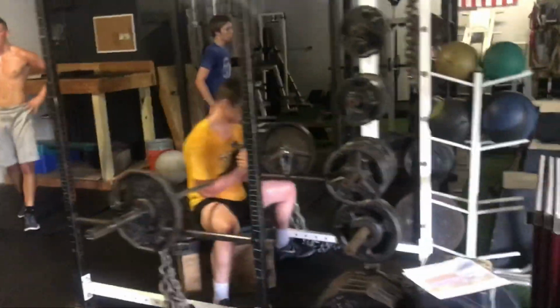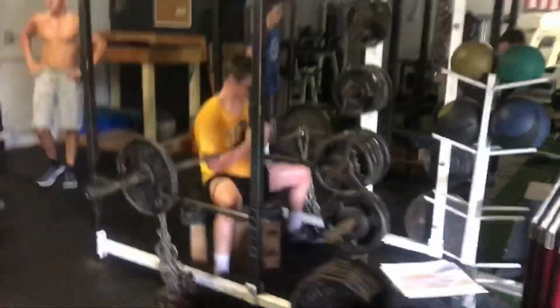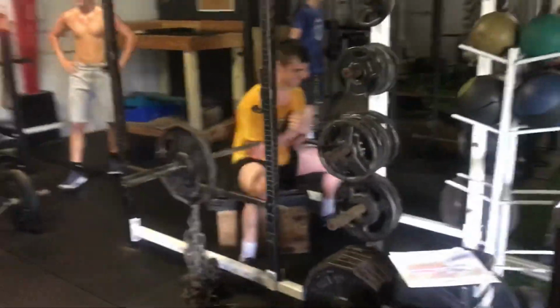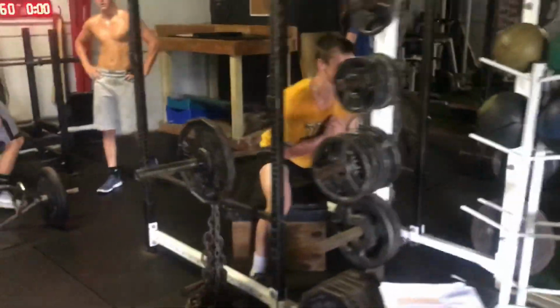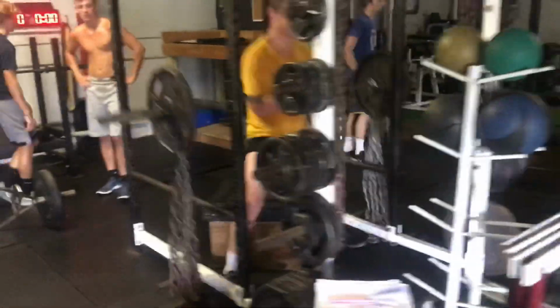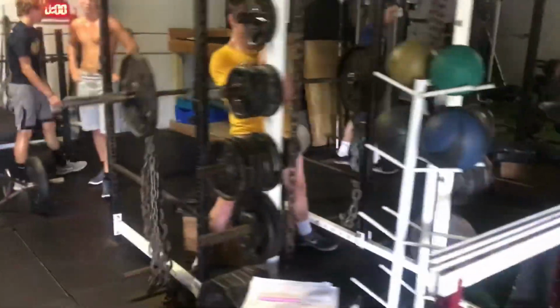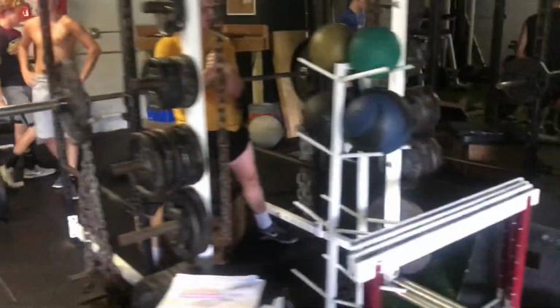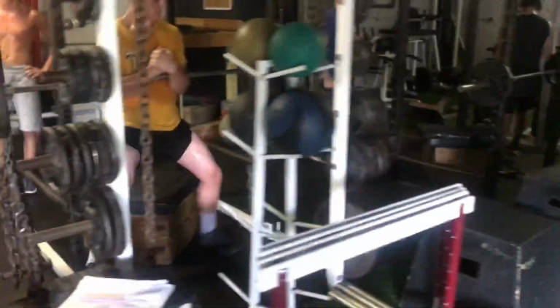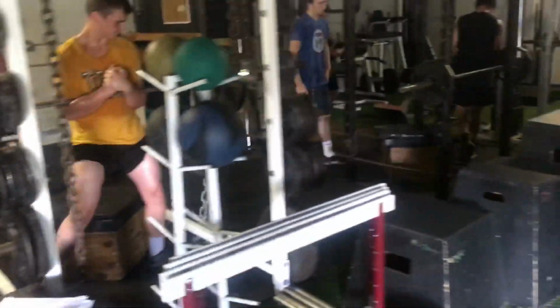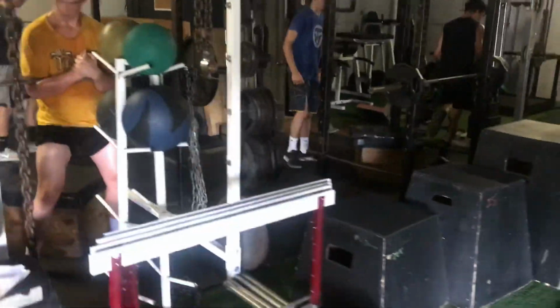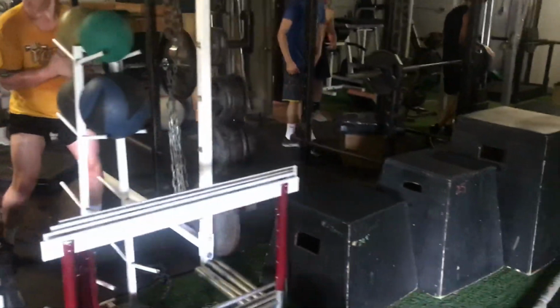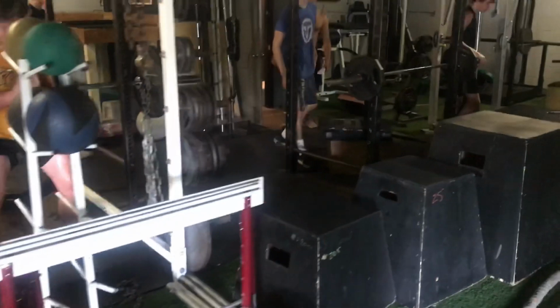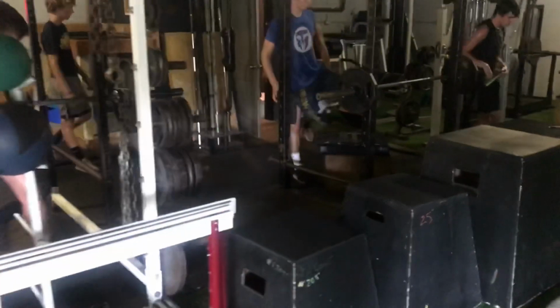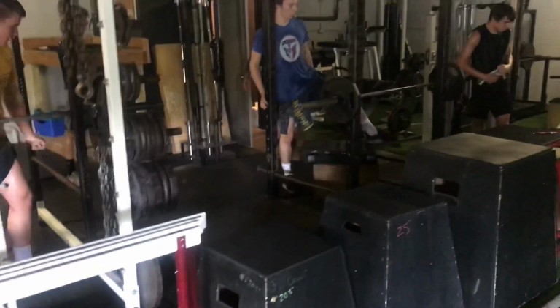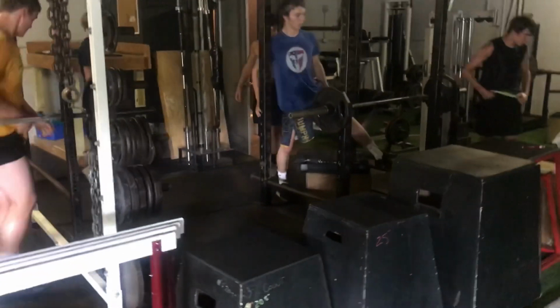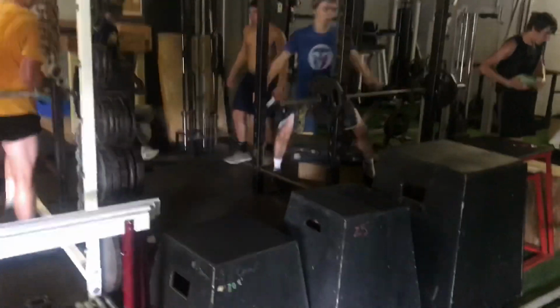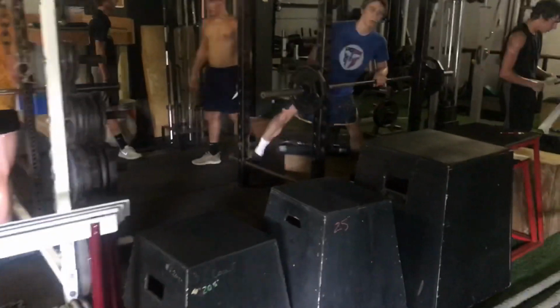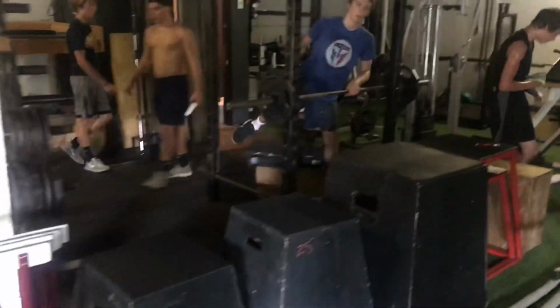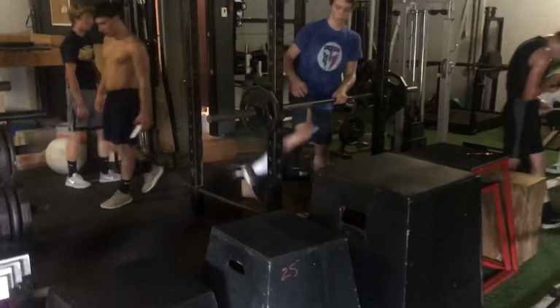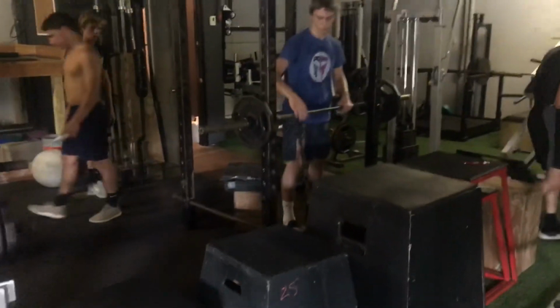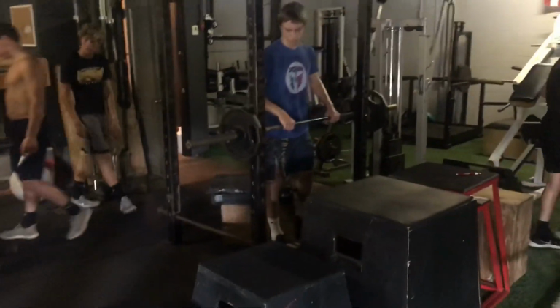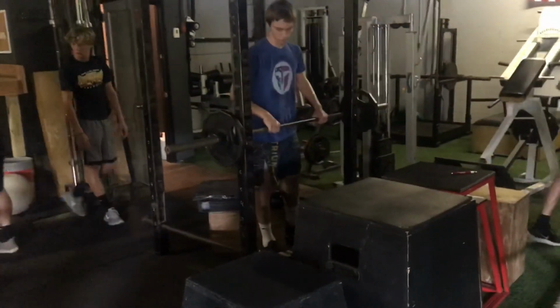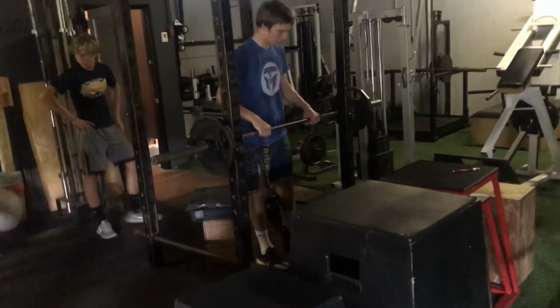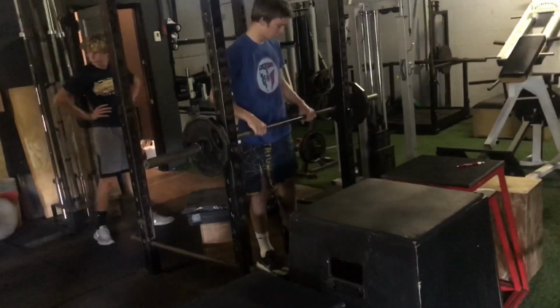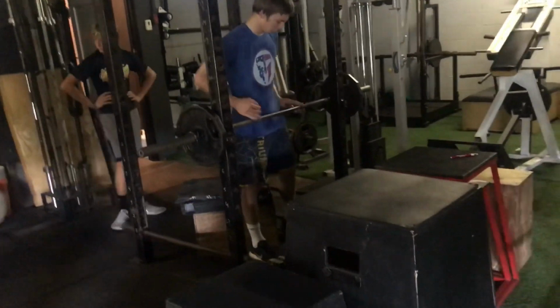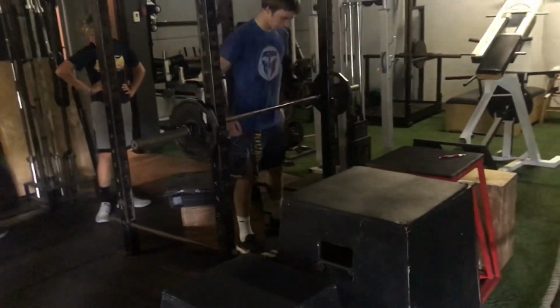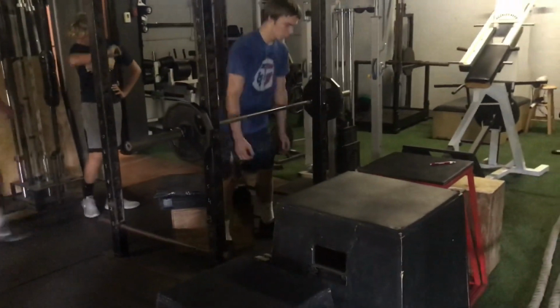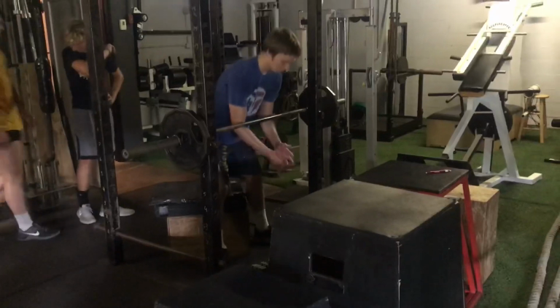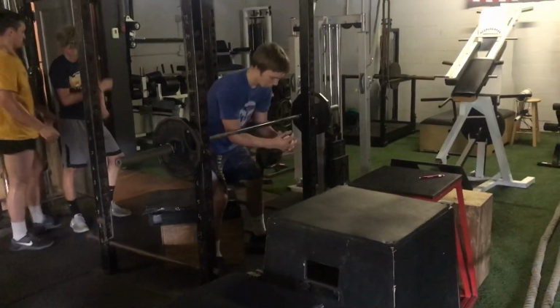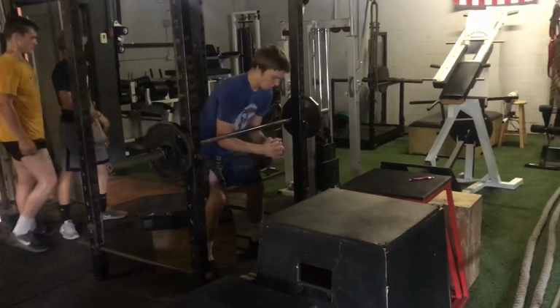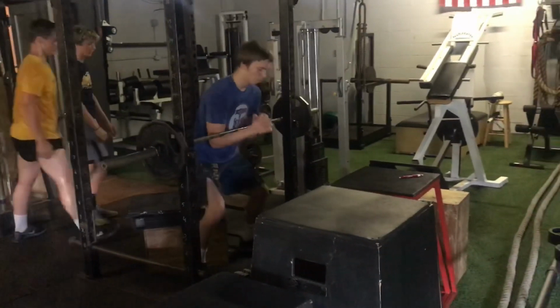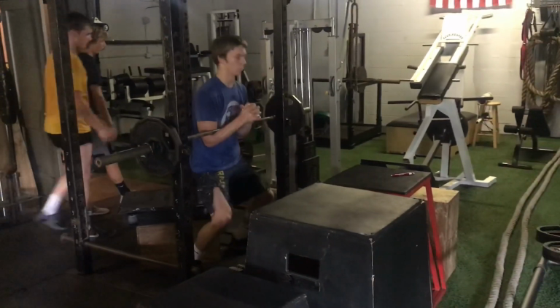We usually do it onto a box with a straight bar. We also use a safety bar. This is a straight bar speed set, so it's going to come up fast — down, then up off the box fast.